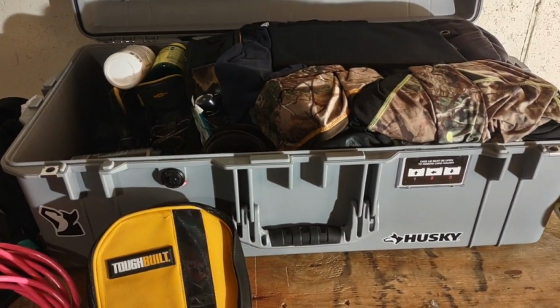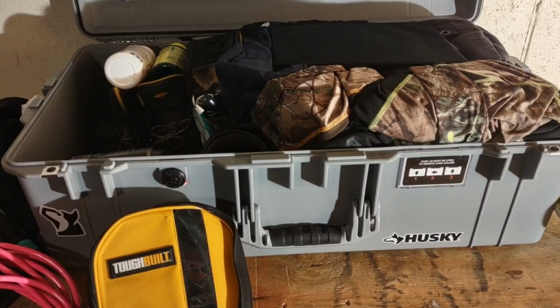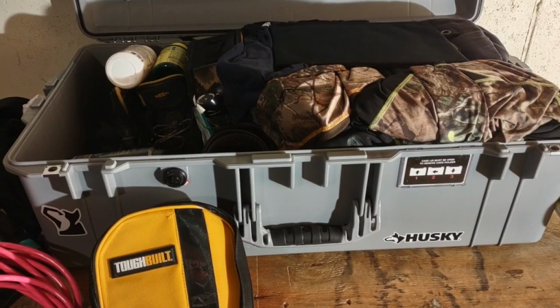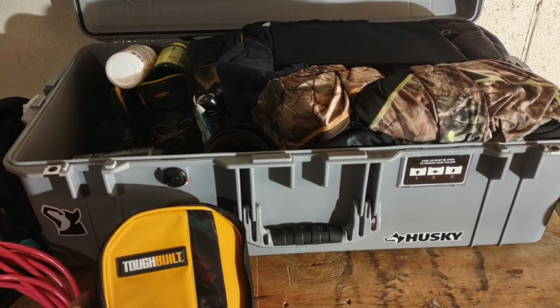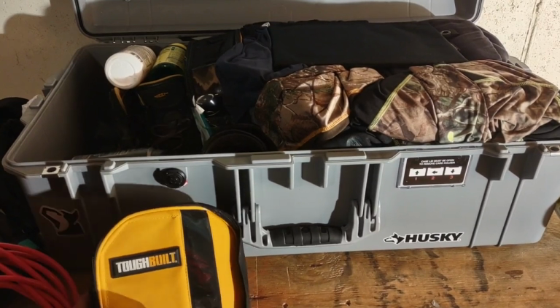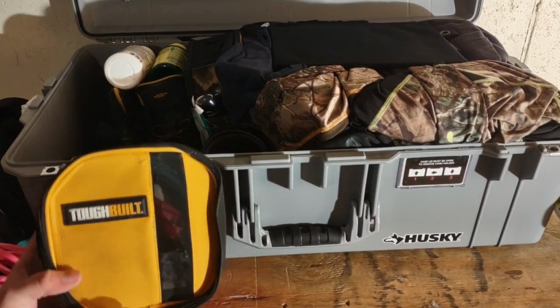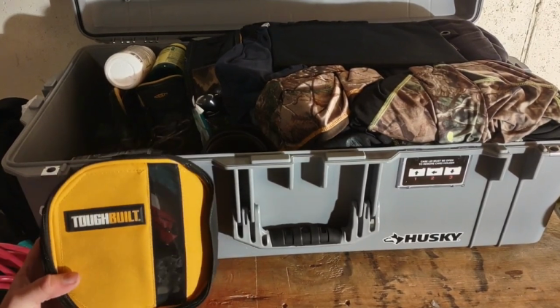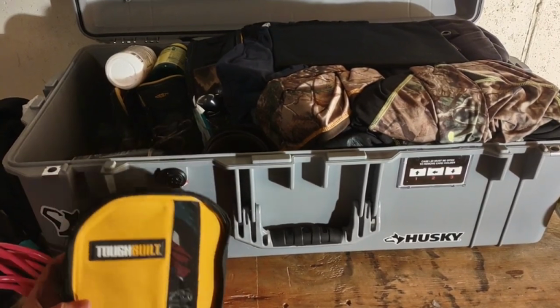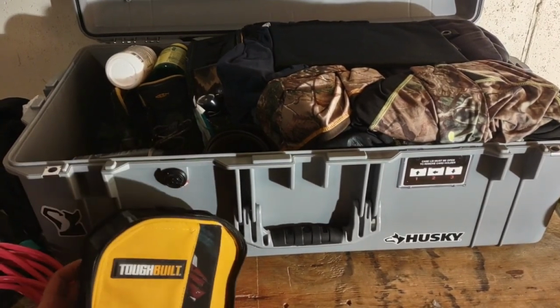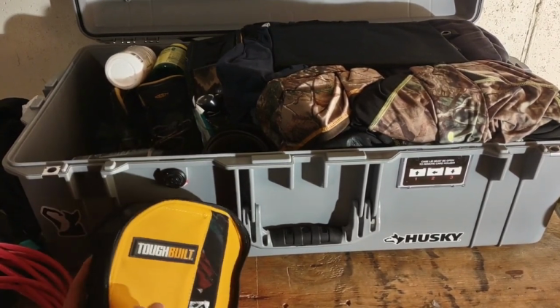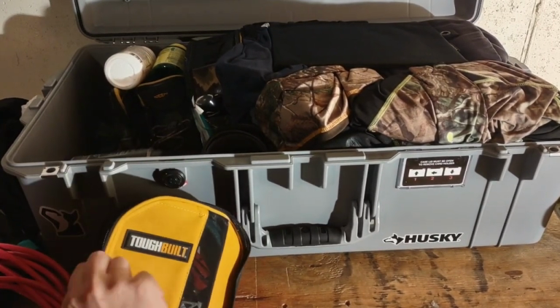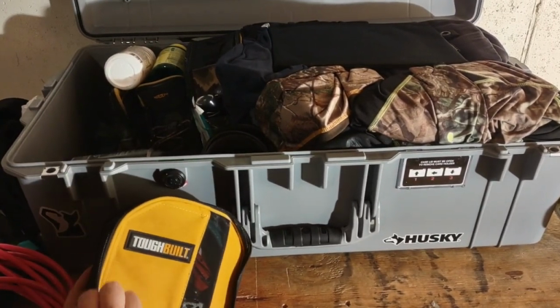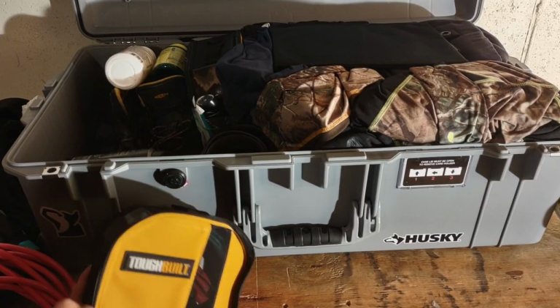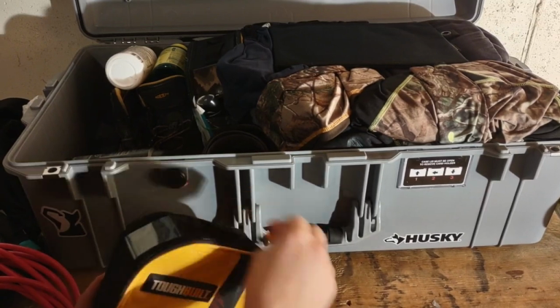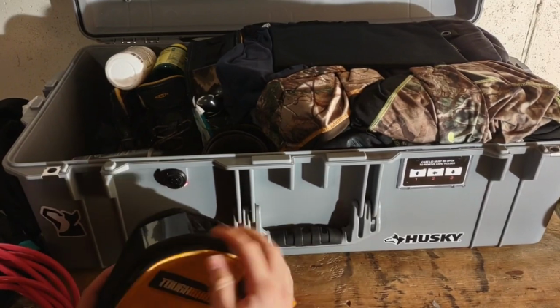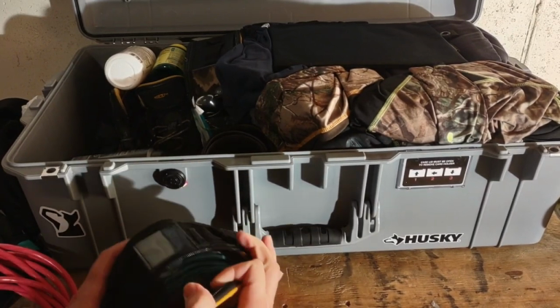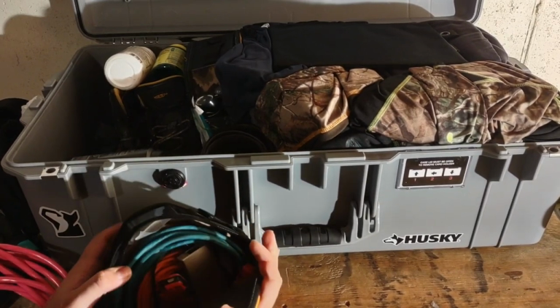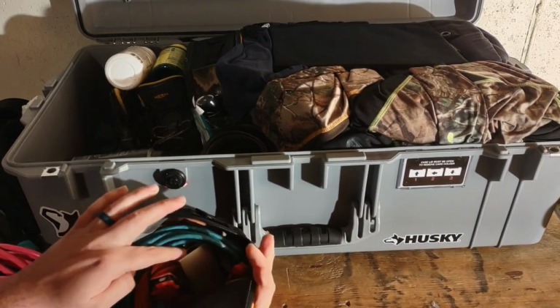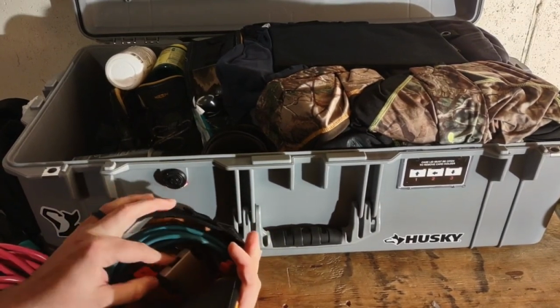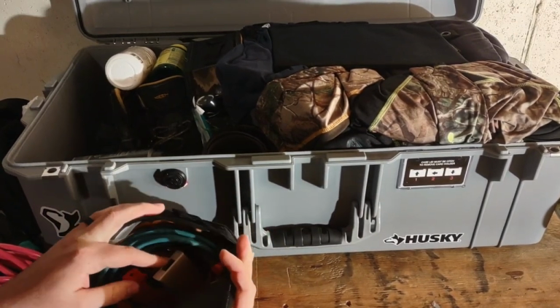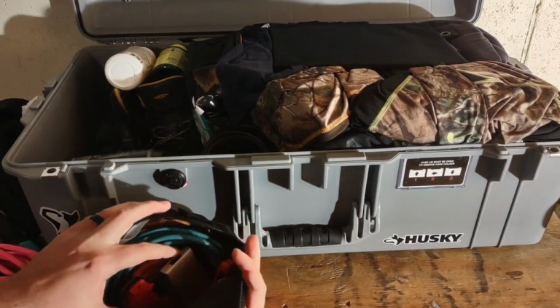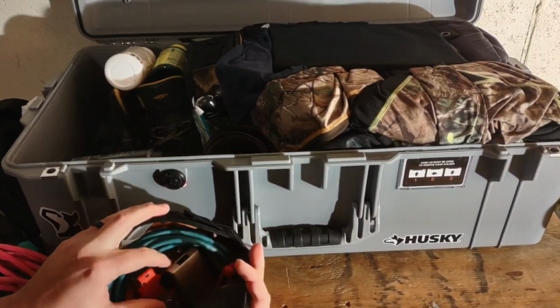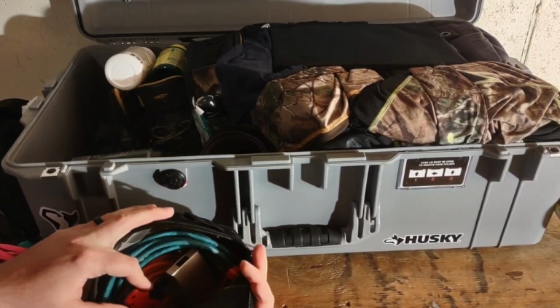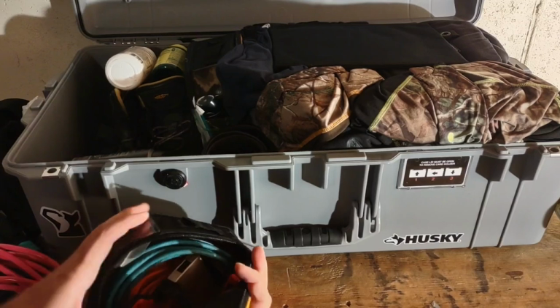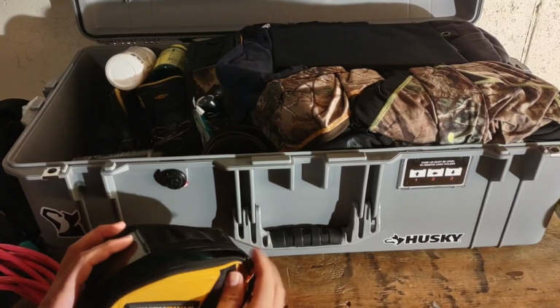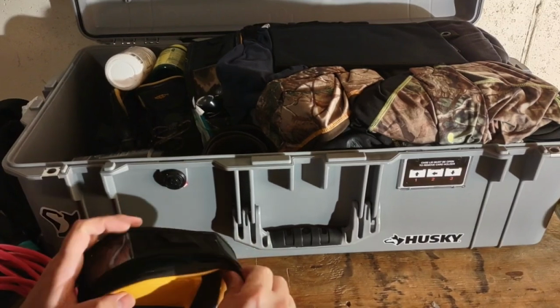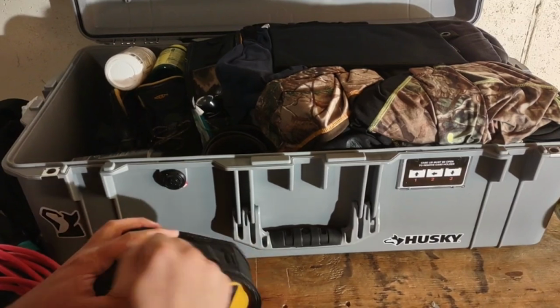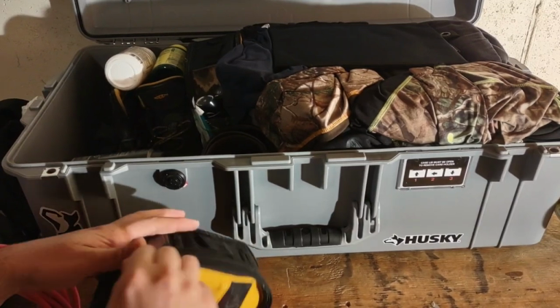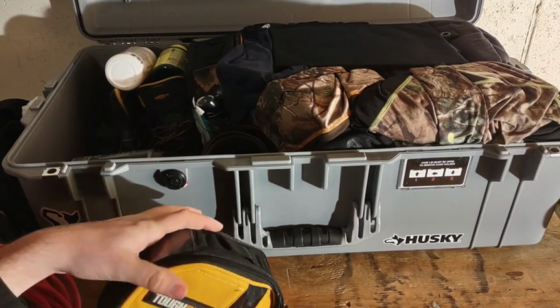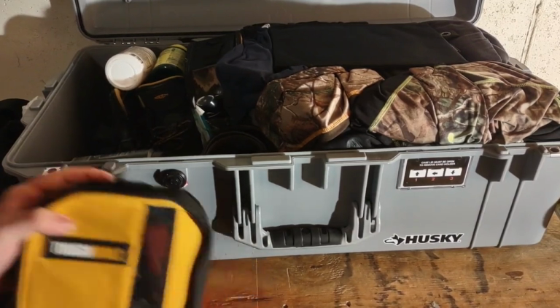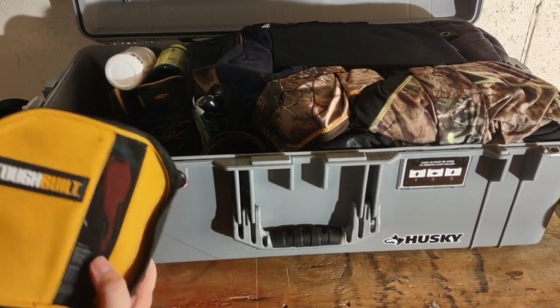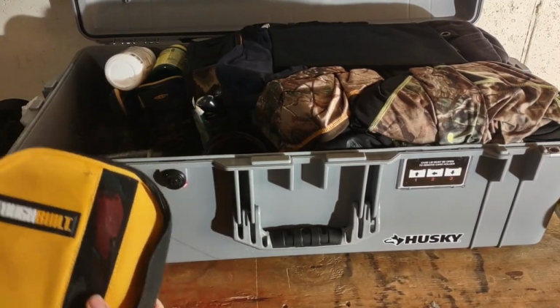I've got a small tool bag here - this one has all my communication cables and stuff in it. It's got ethernet cables, a couple of adapters, pocket utility knives and things, but mainly my communication cables stay in this container.